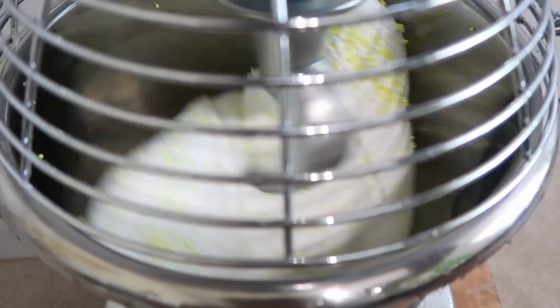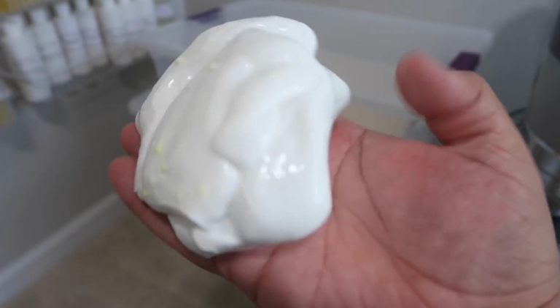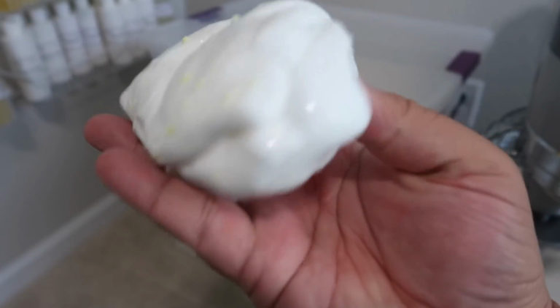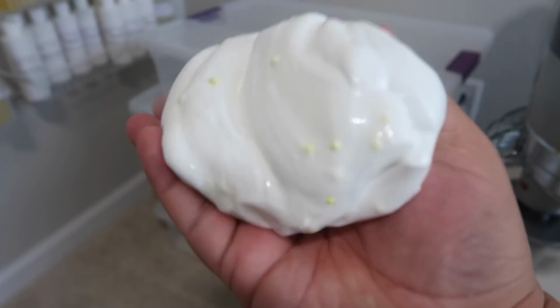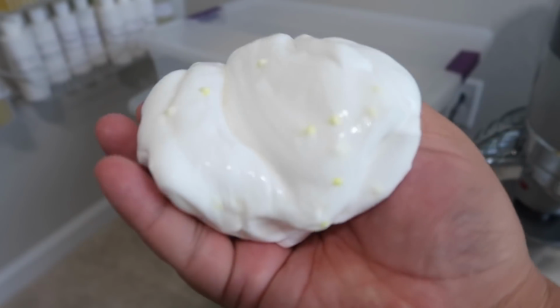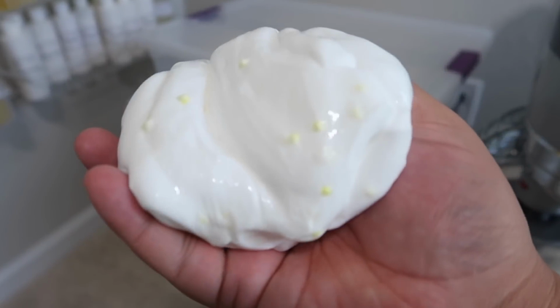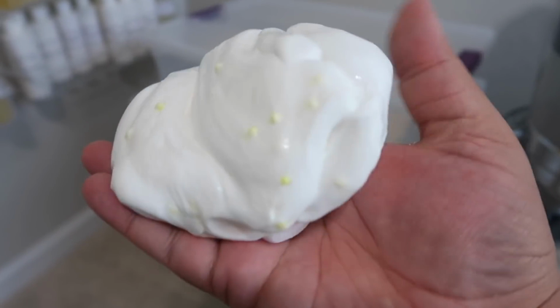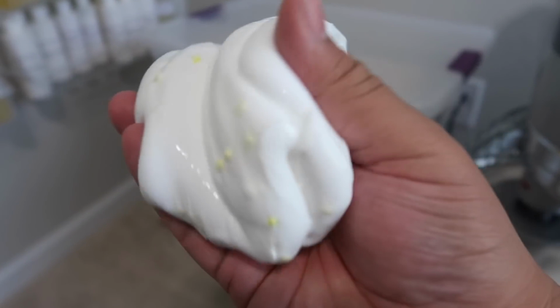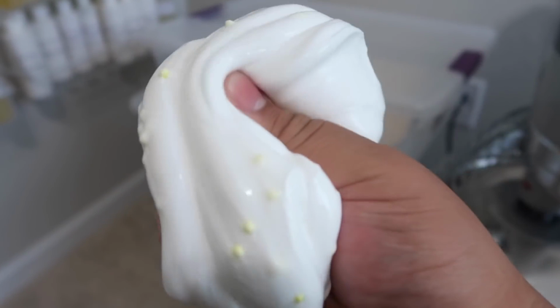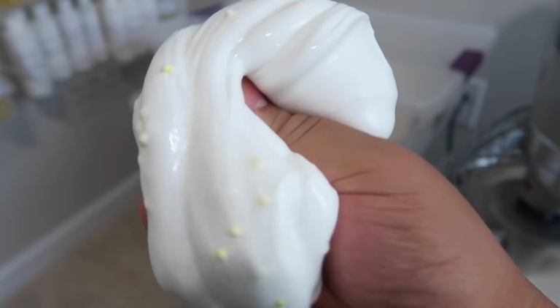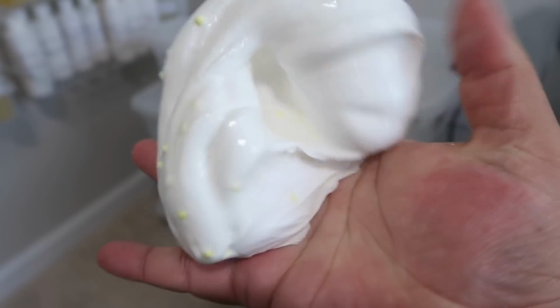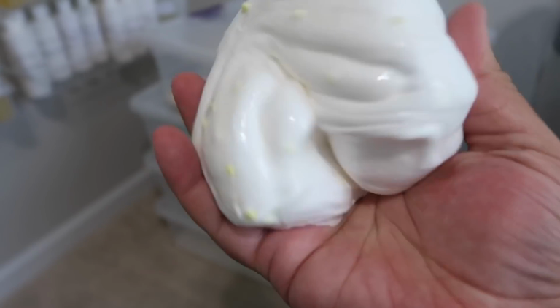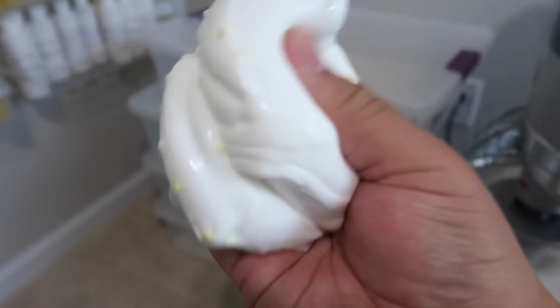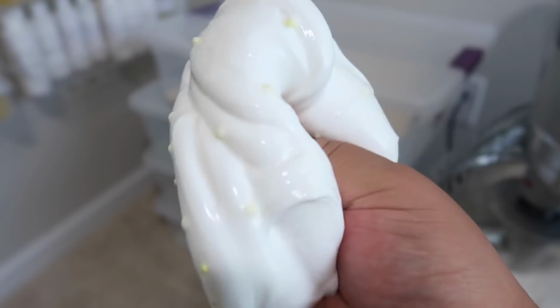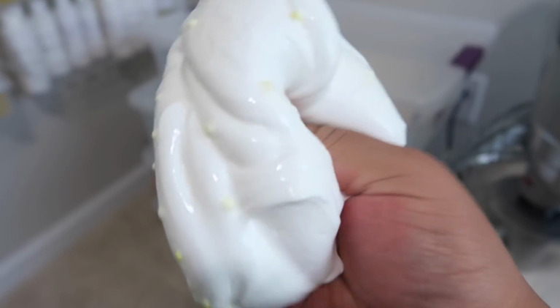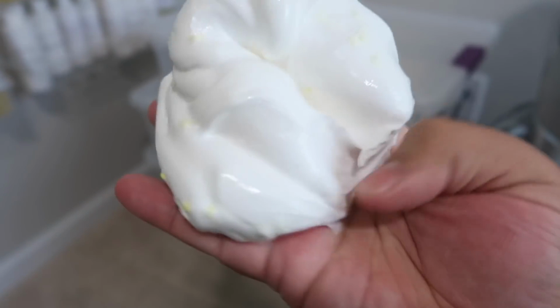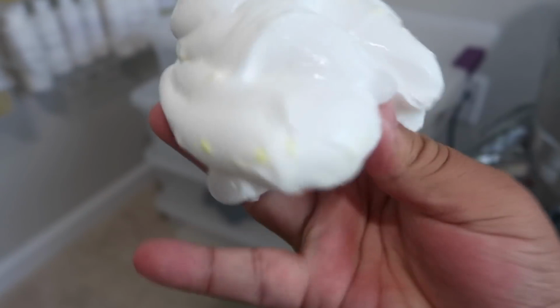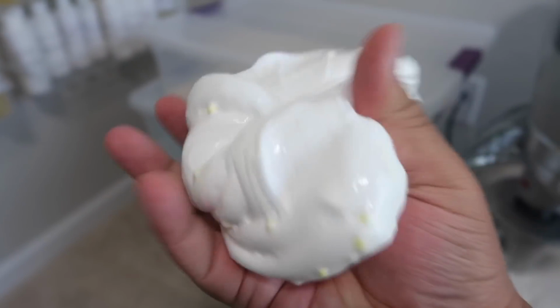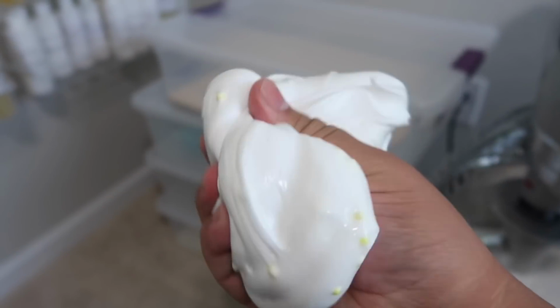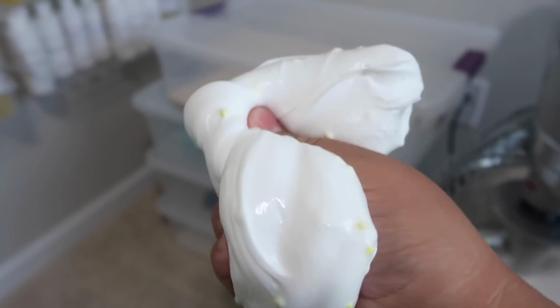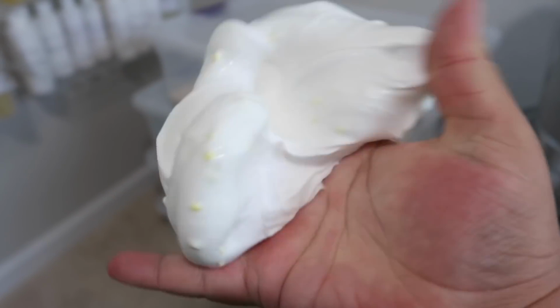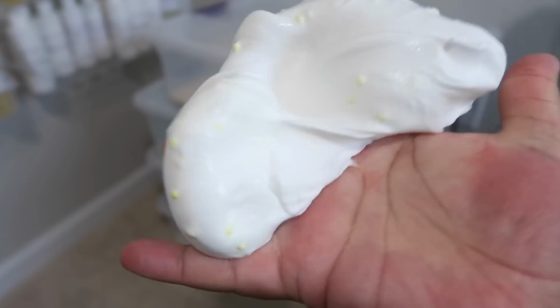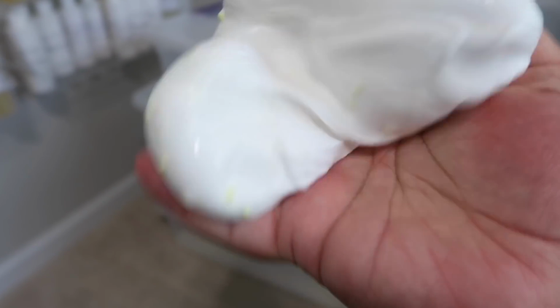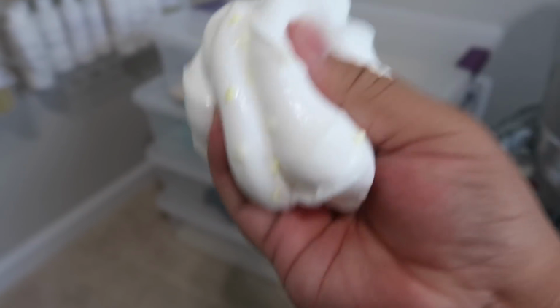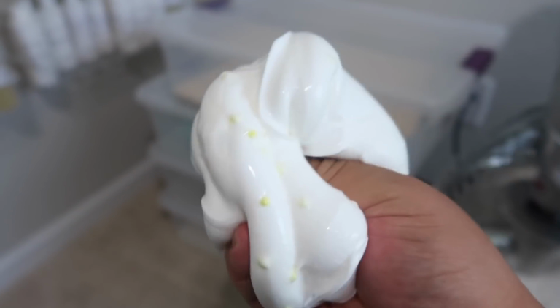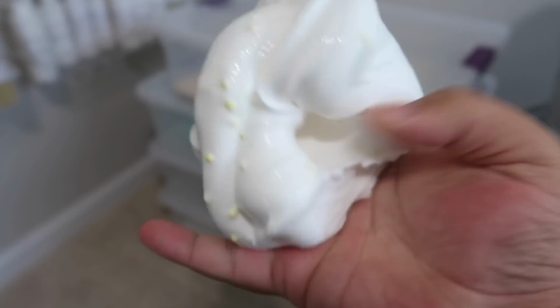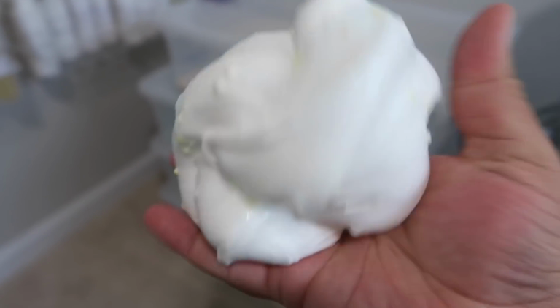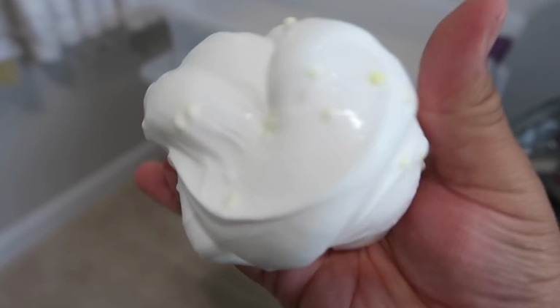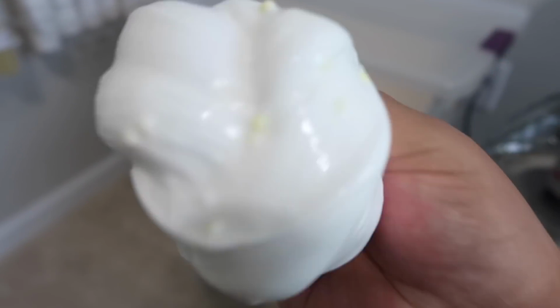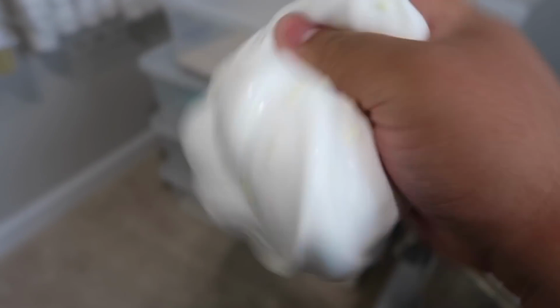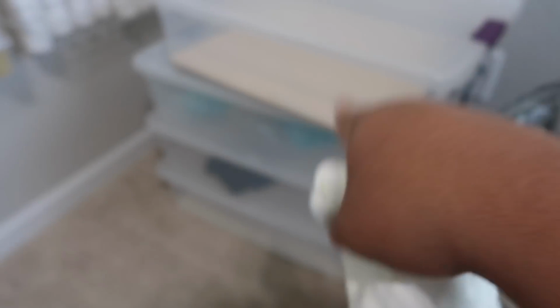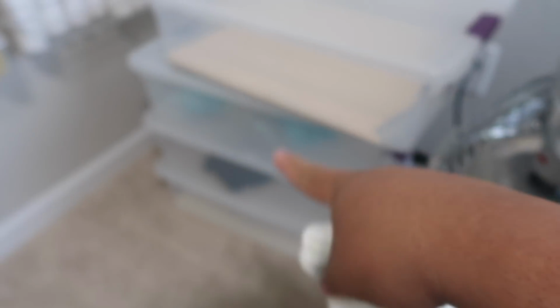Here is the lovely base — super nice and glossy already, and it literally was just made.